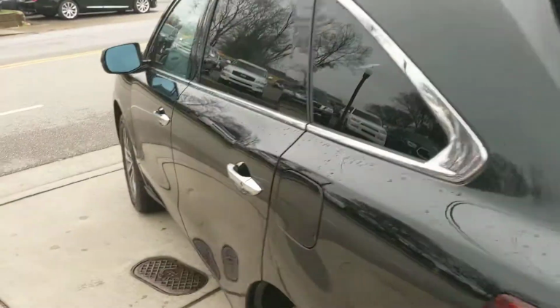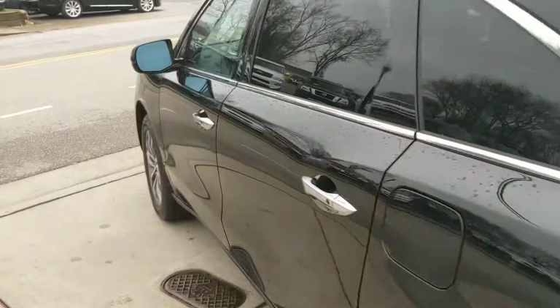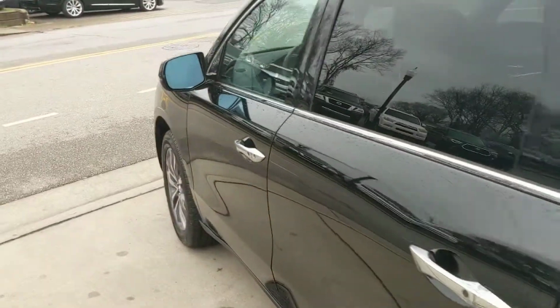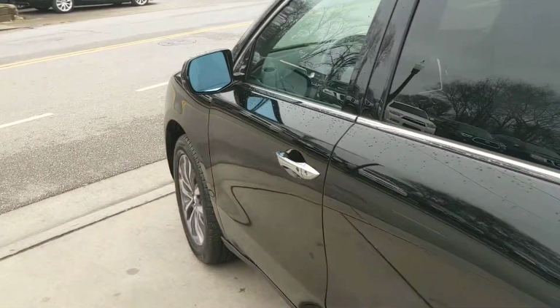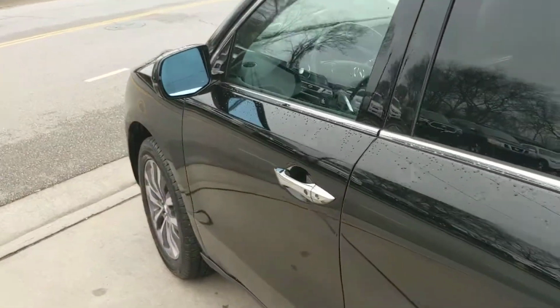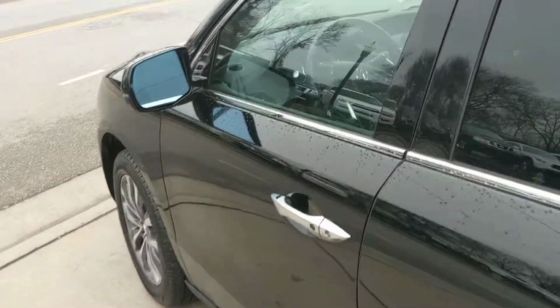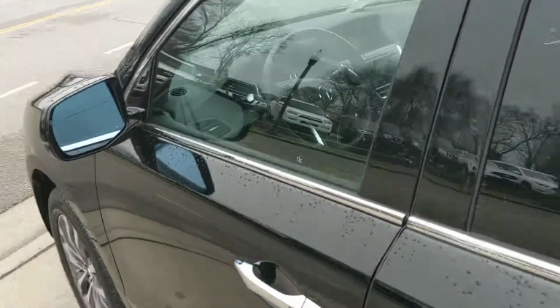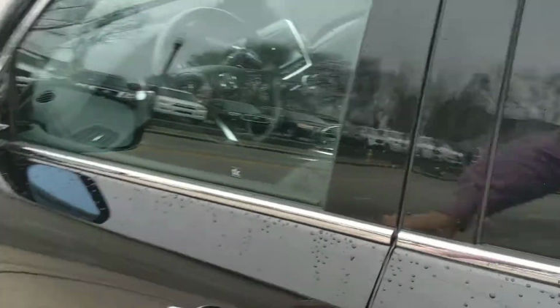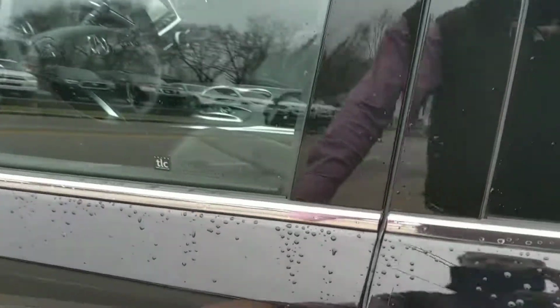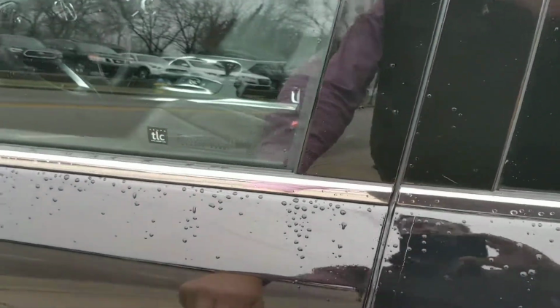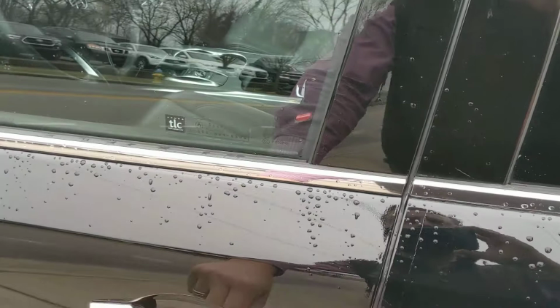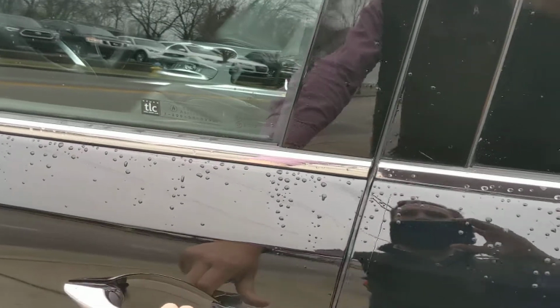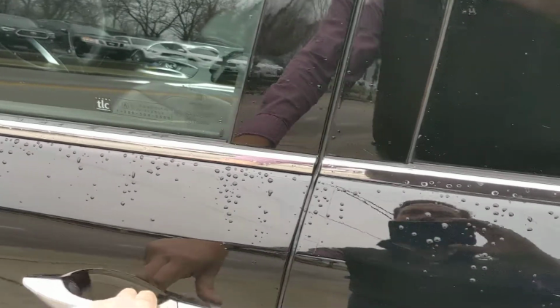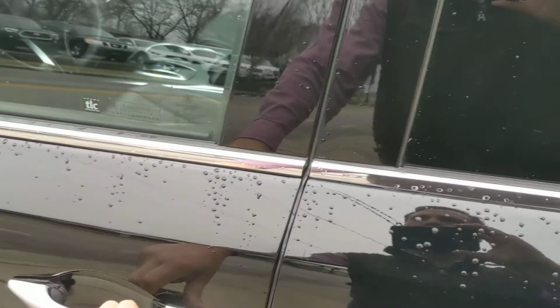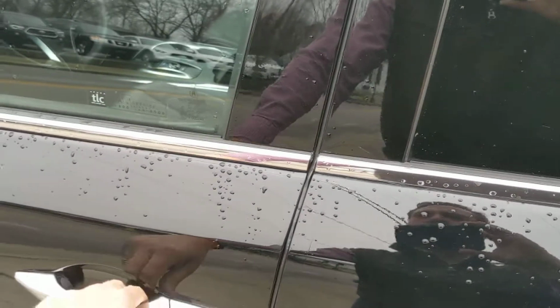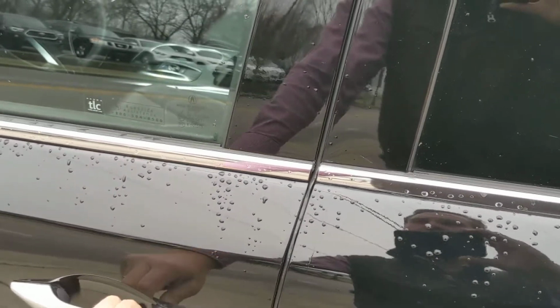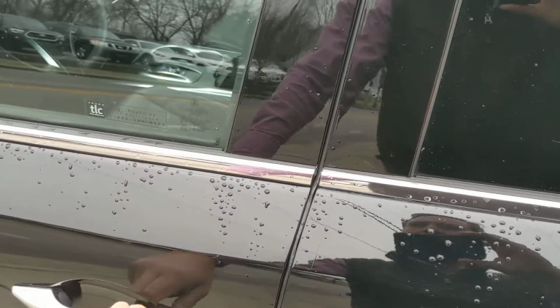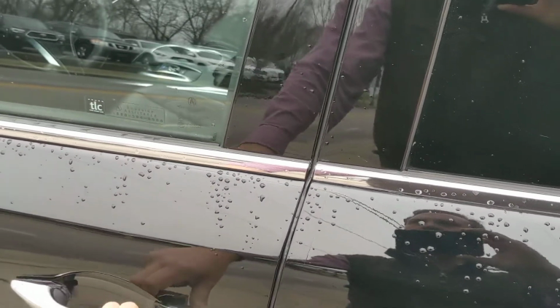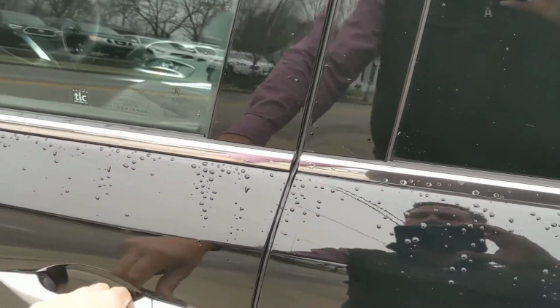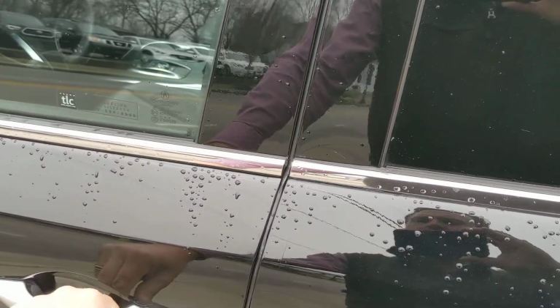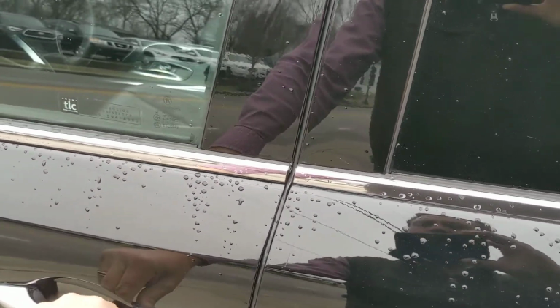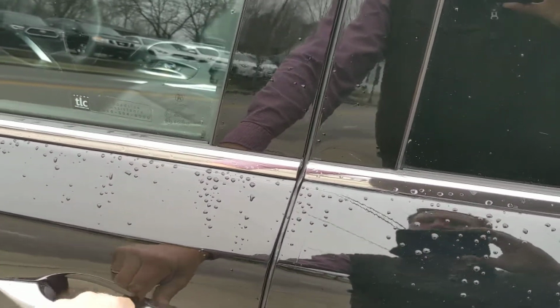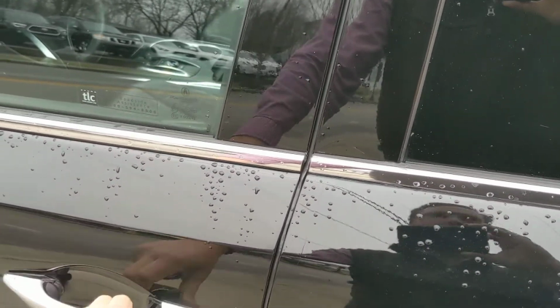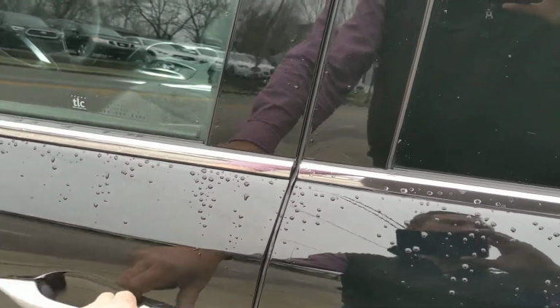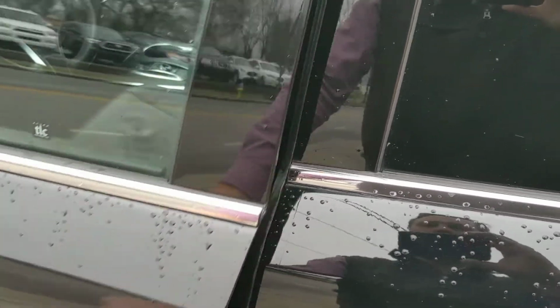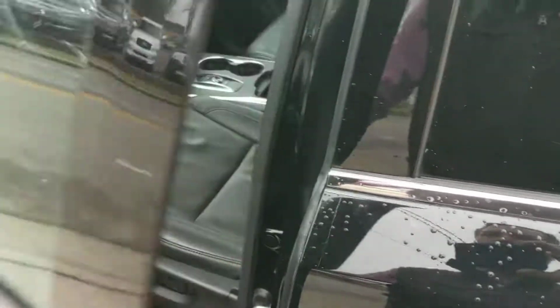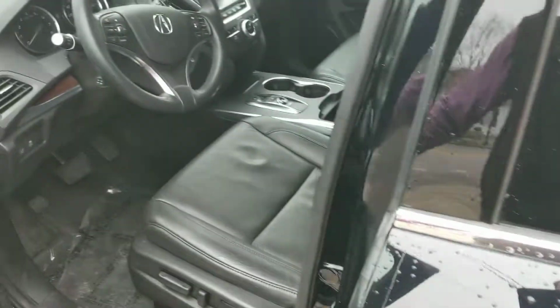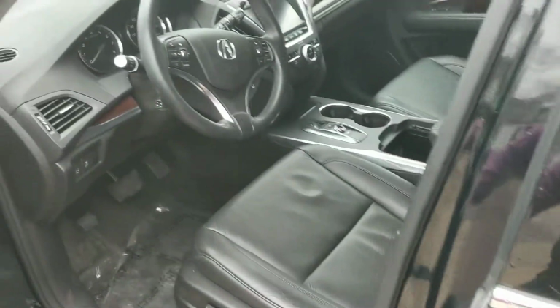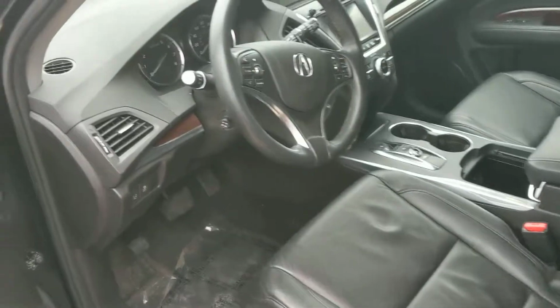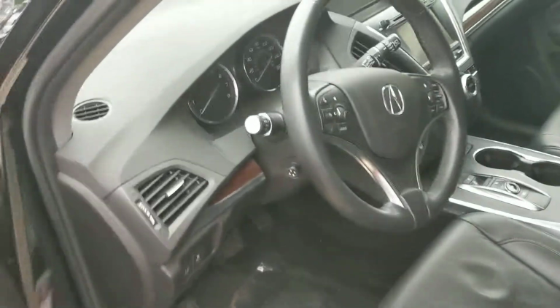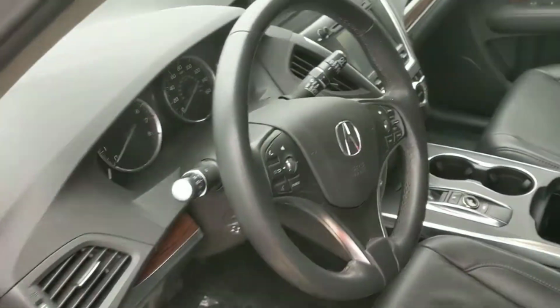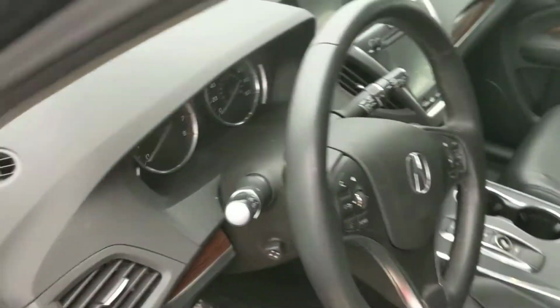I'm going to start it up for you. We're putting a battery in one of the other keys right now because it said the battery was low. So, let's see.